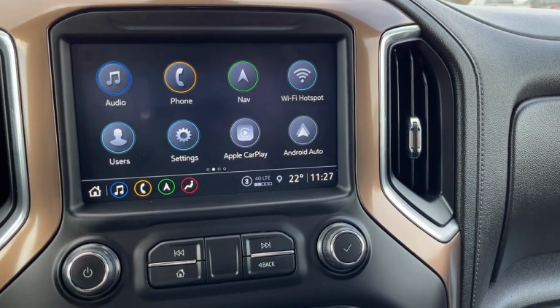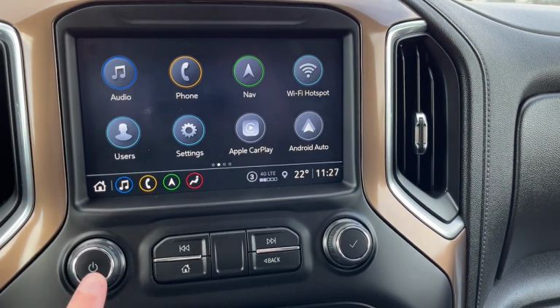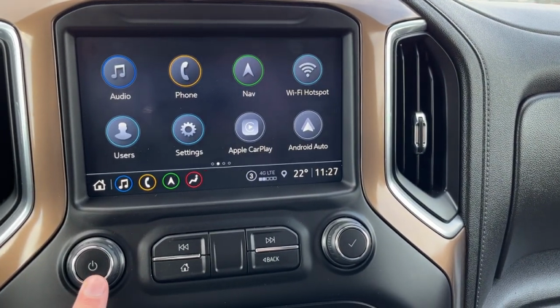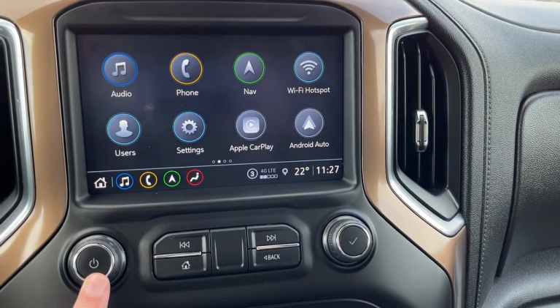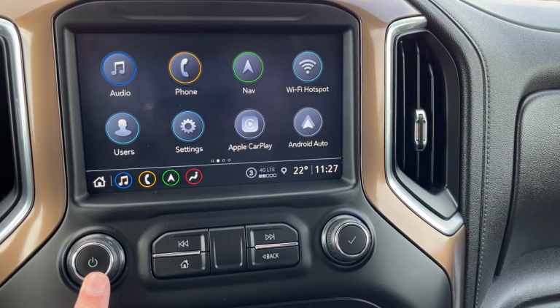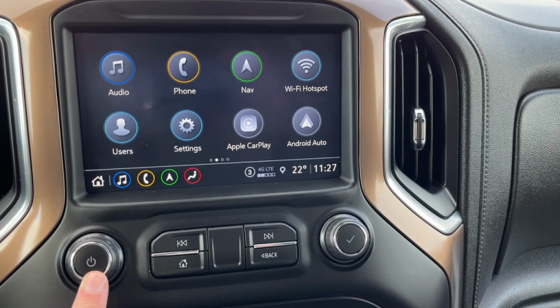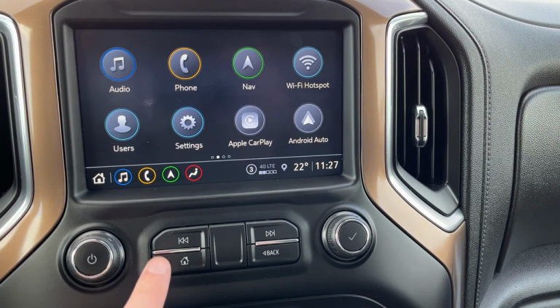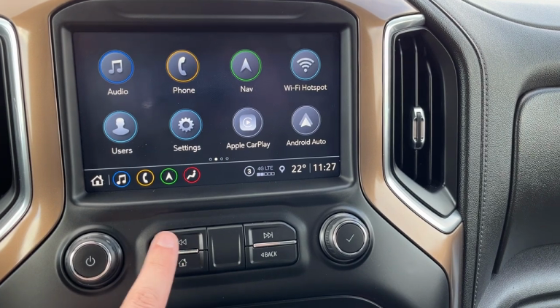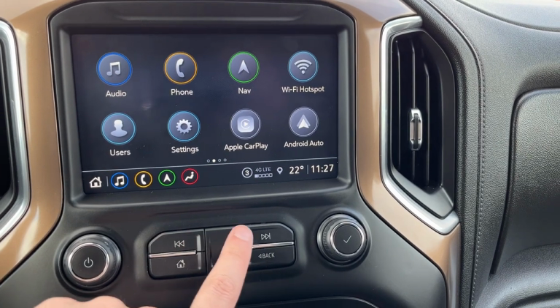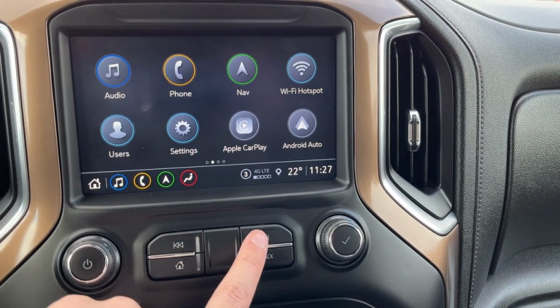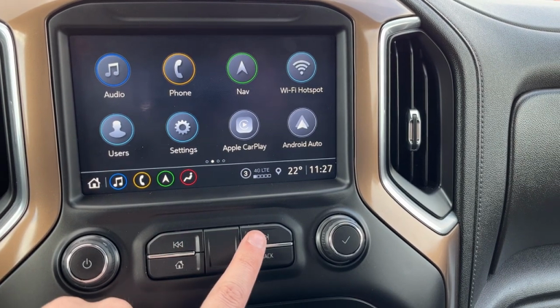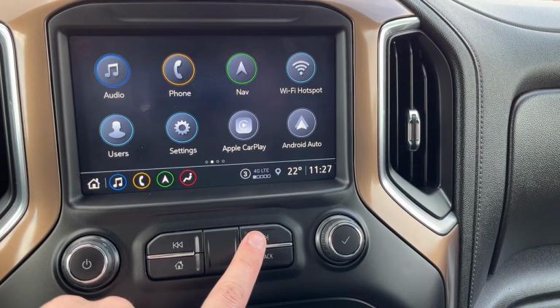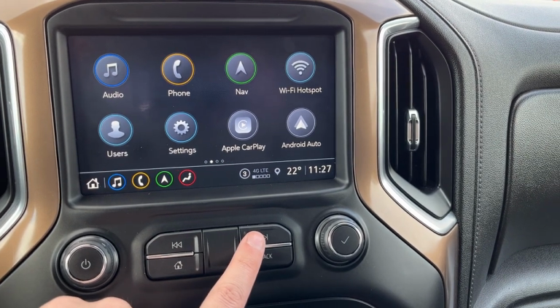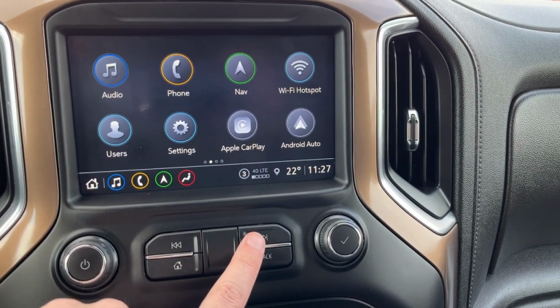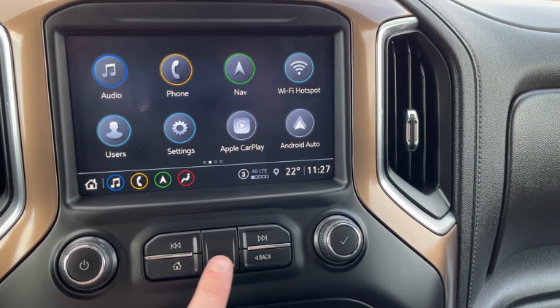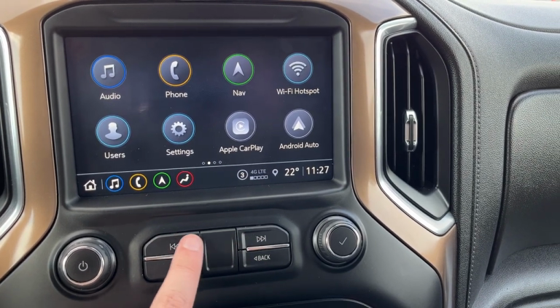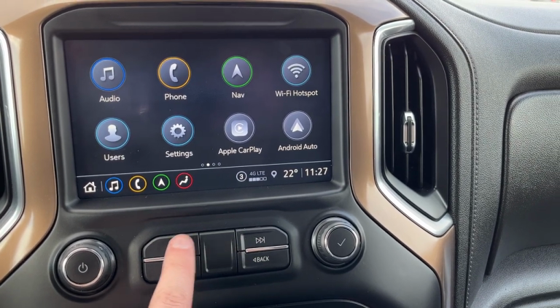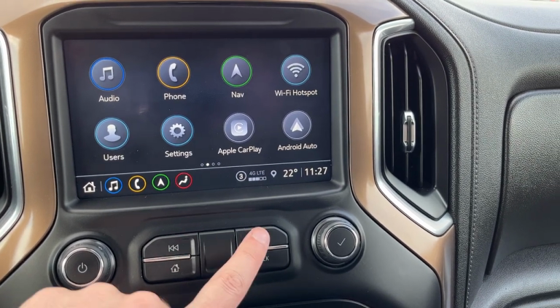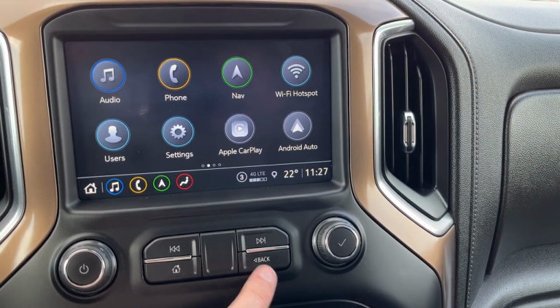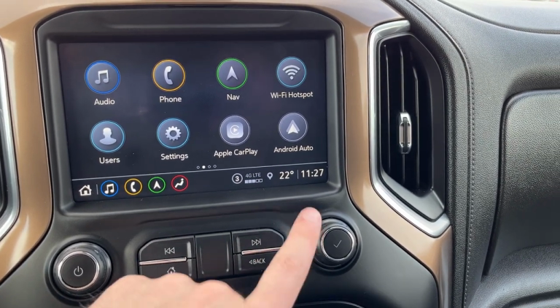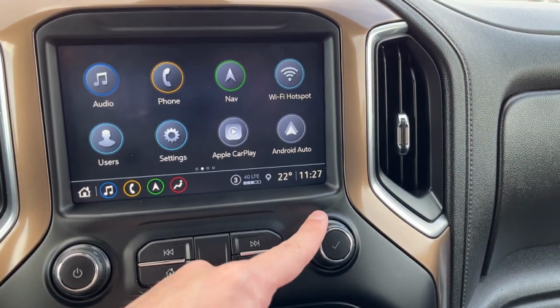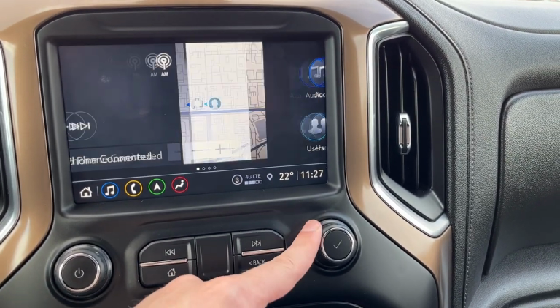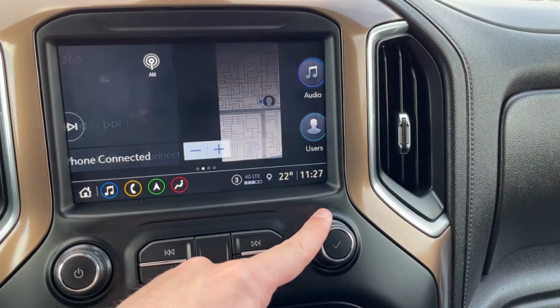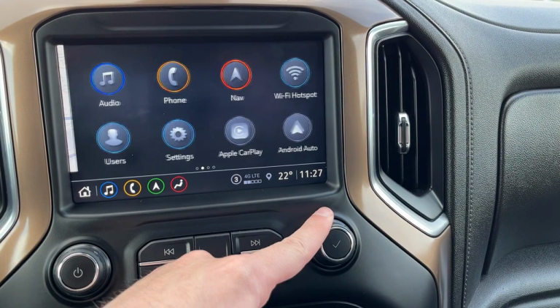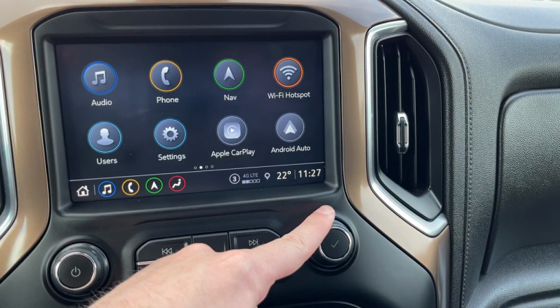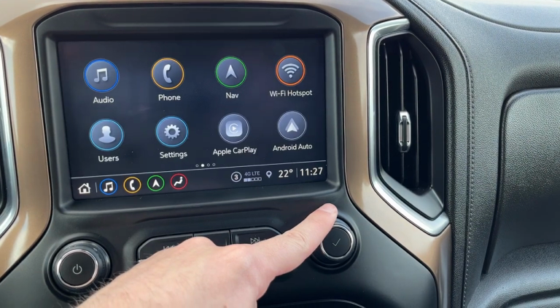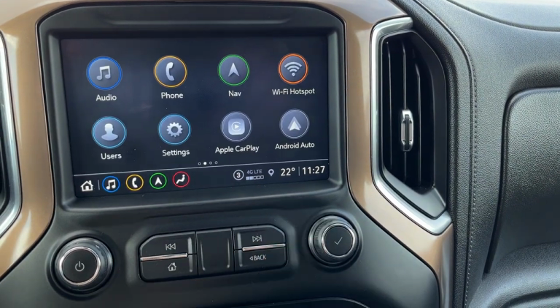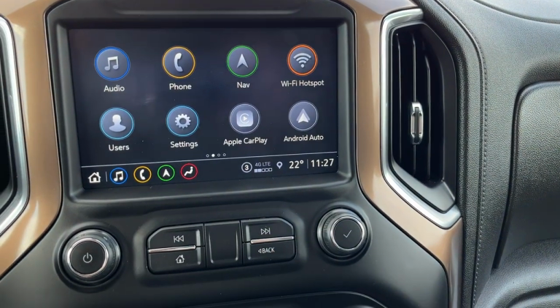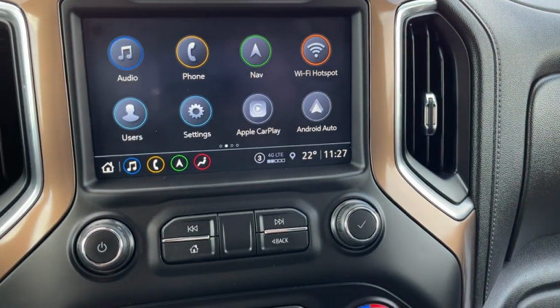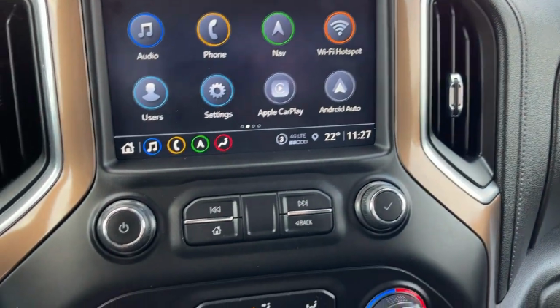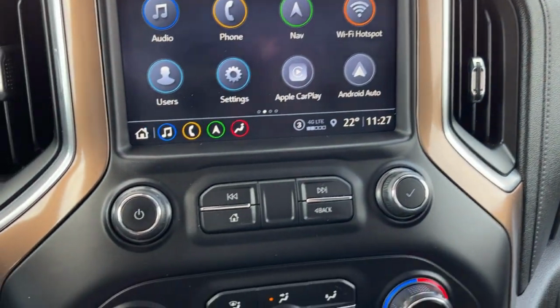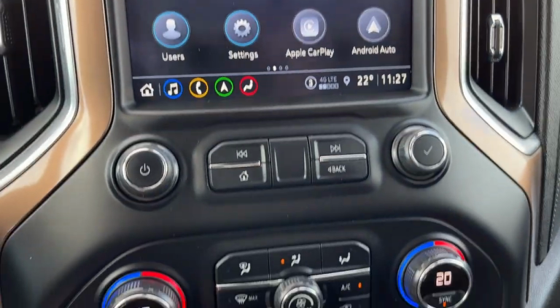Below the infotainment screen we have power and mute, our home button, as well as seek back and menu controls if we don't want to use the touchscreen, also on the right.